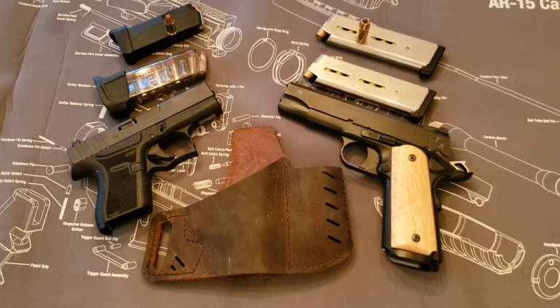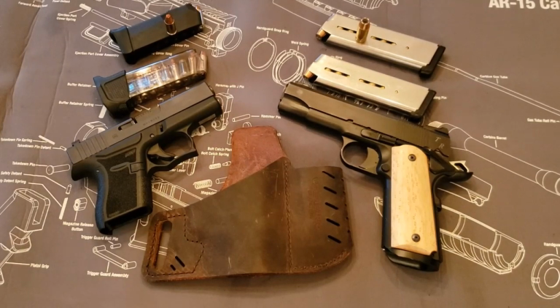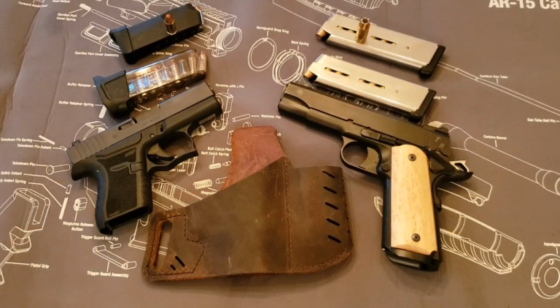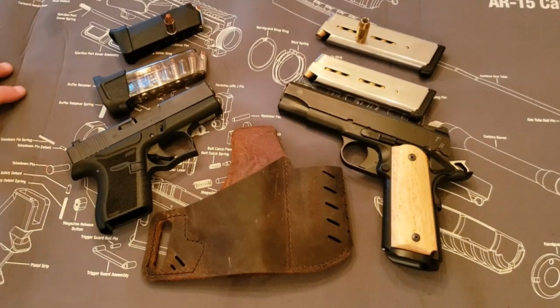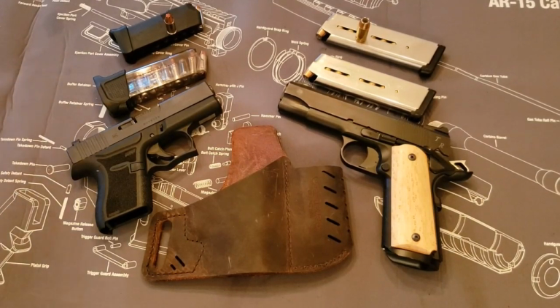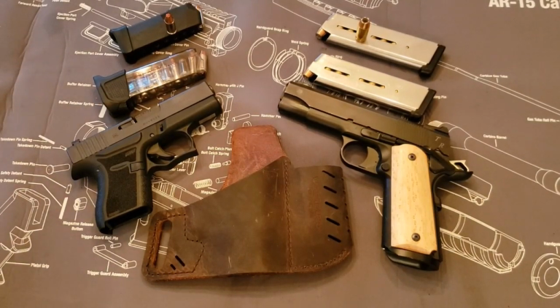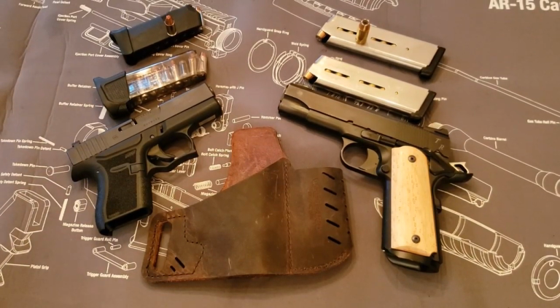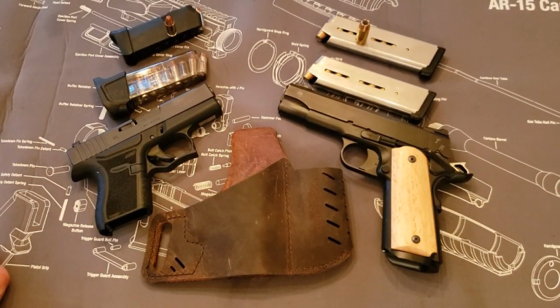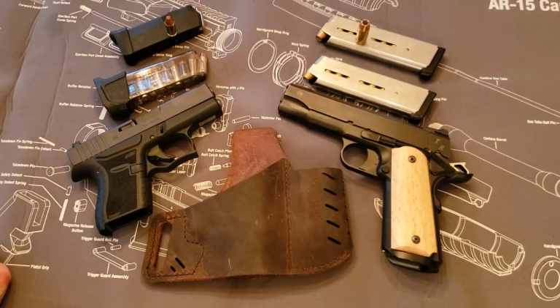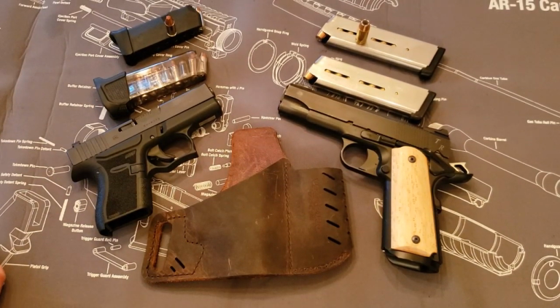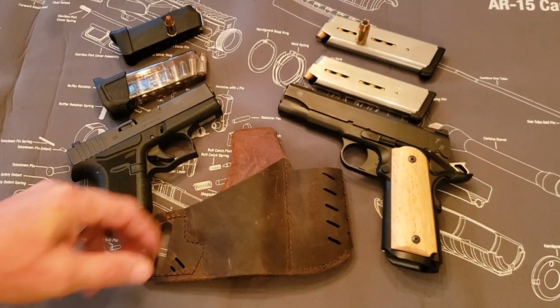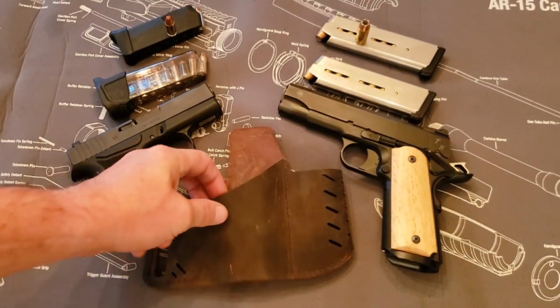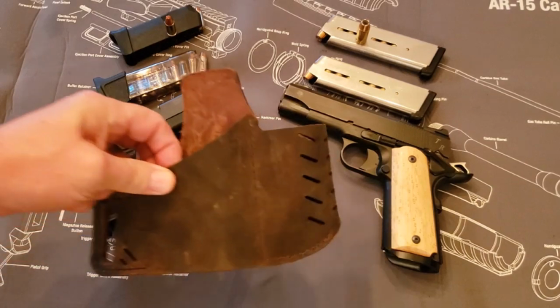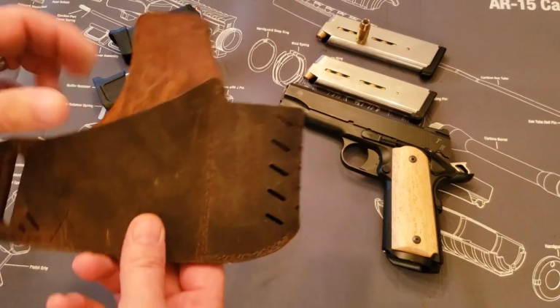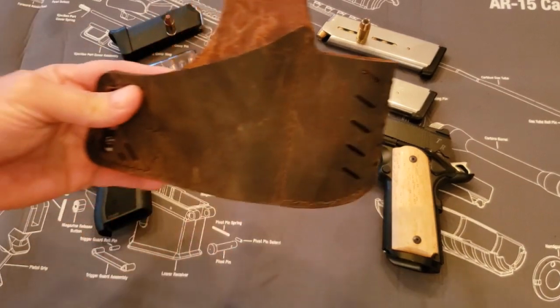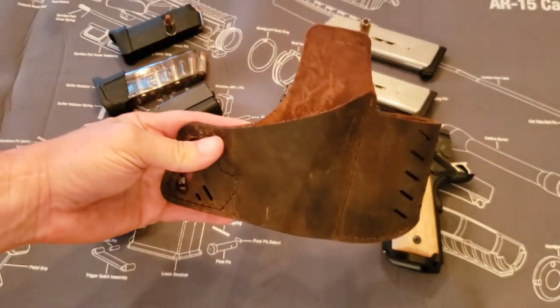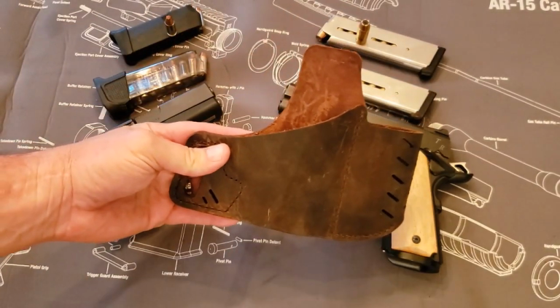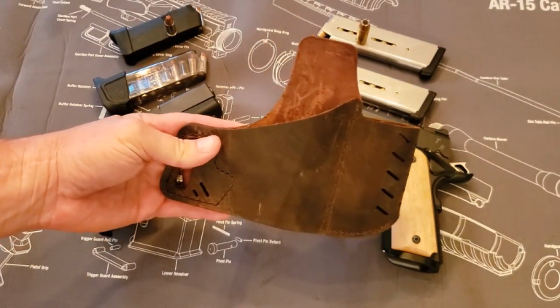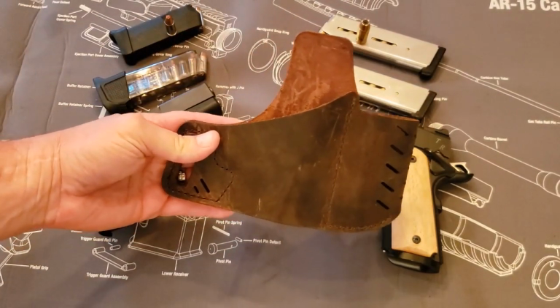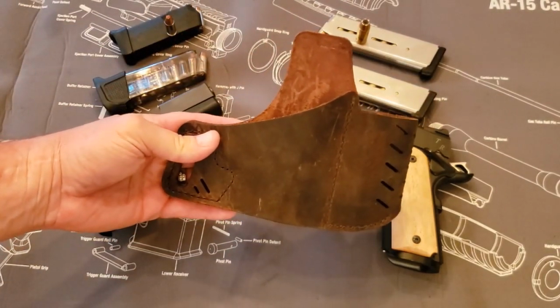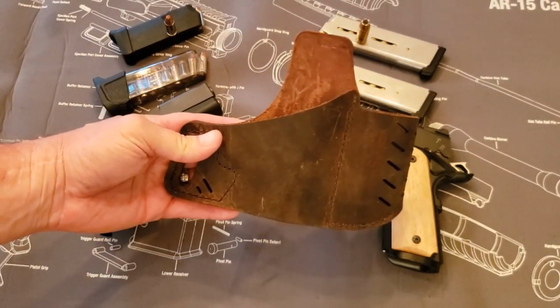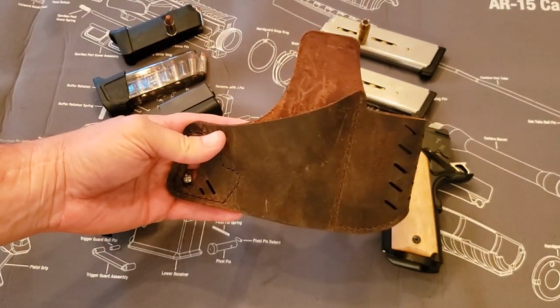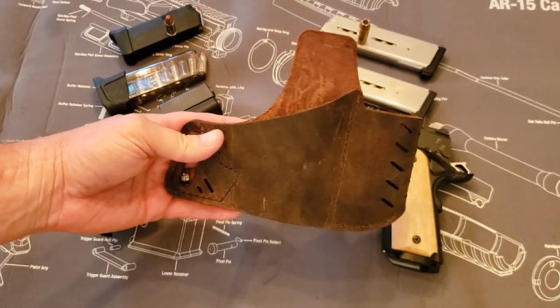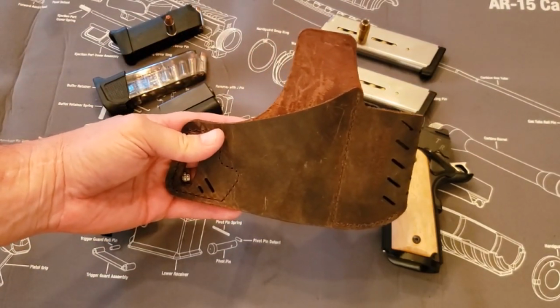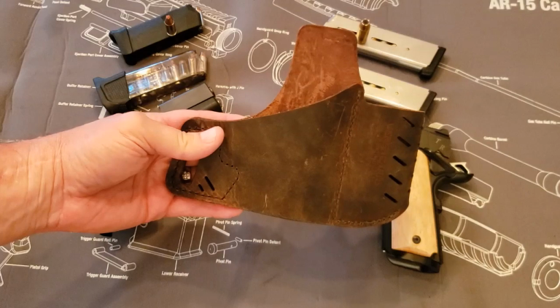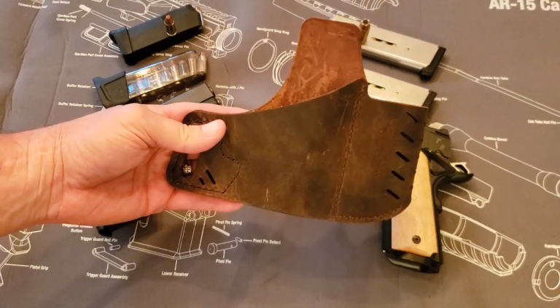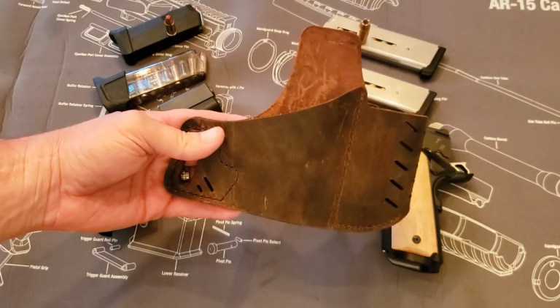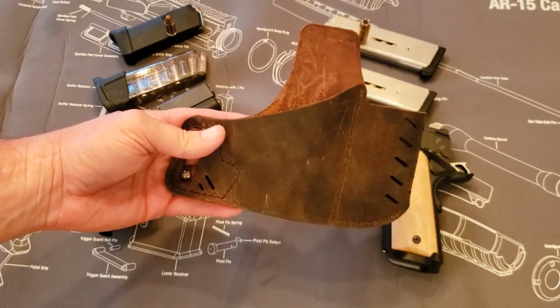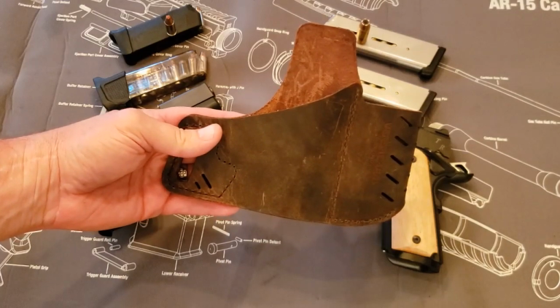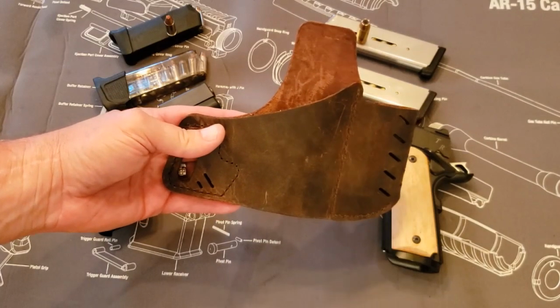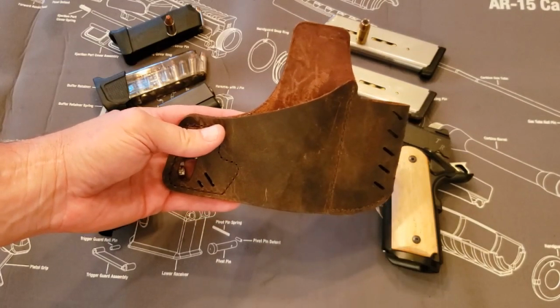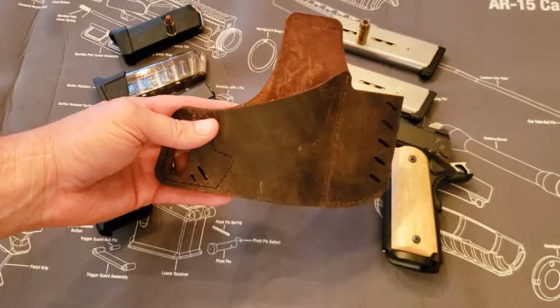Hi everybody, this is Todd with All Things Archery and Shooting with a holster review for you. What I have today I want to talk about is this holster right here. This is the VersiCarry Water Buffalo Hide Commander Series Holster.